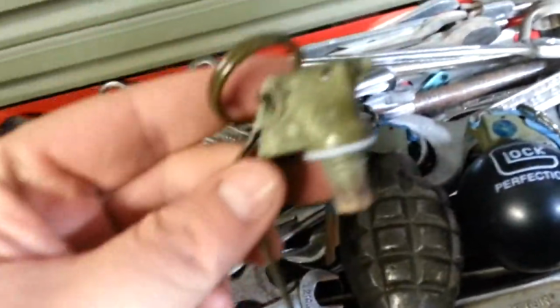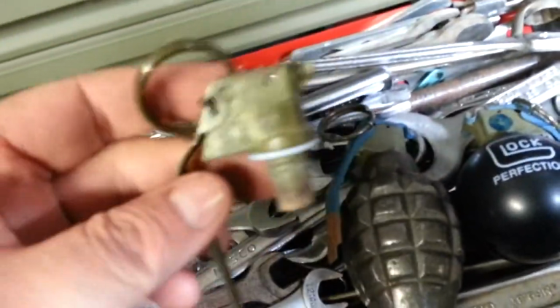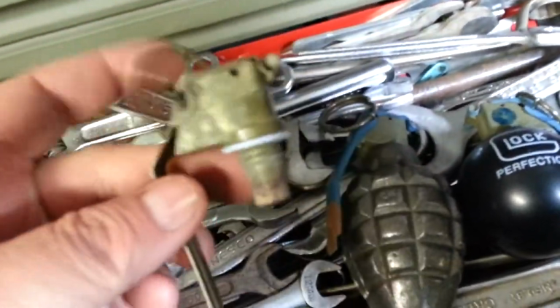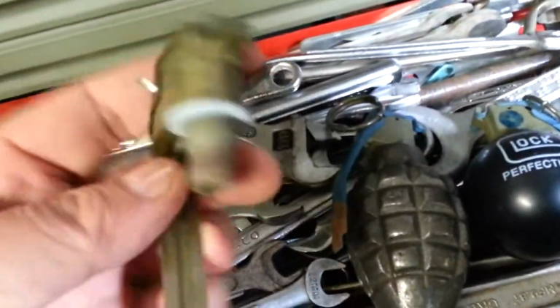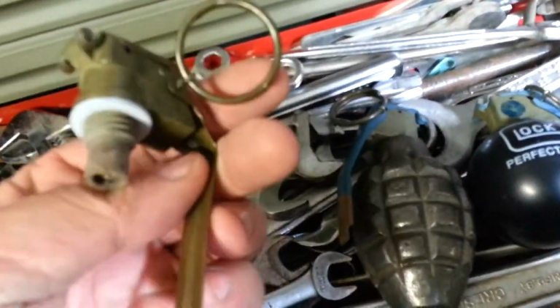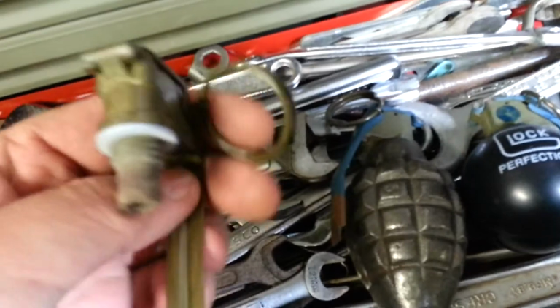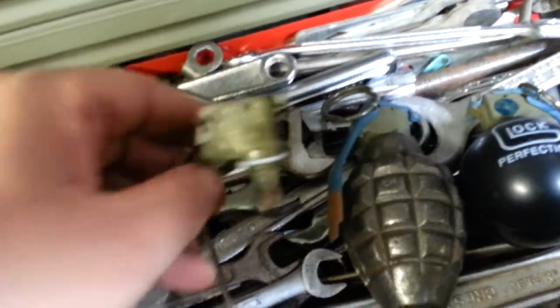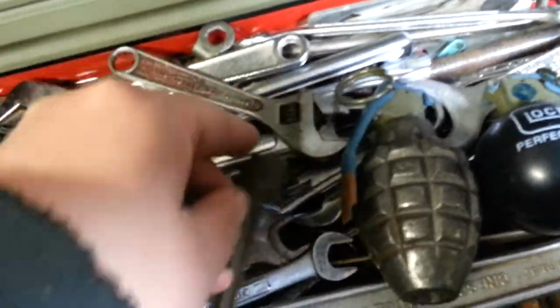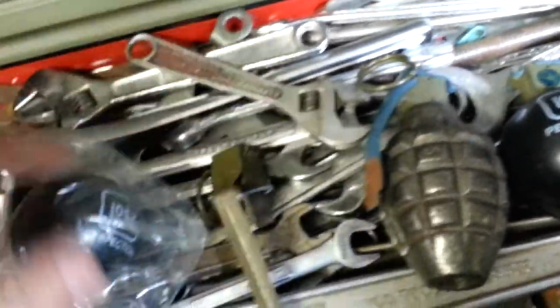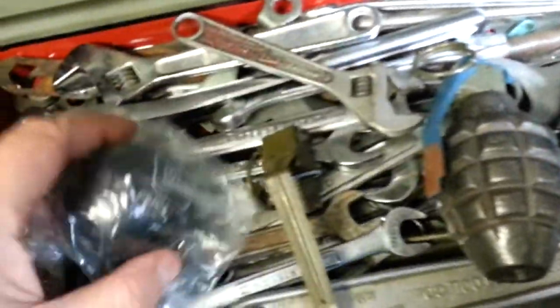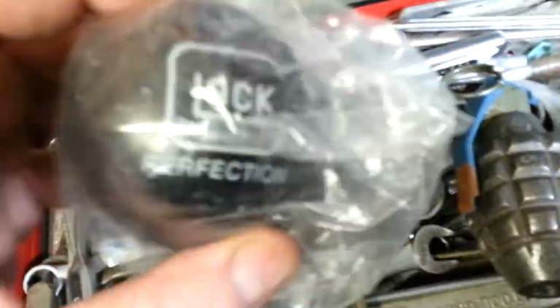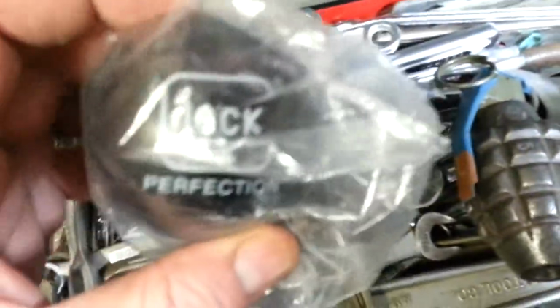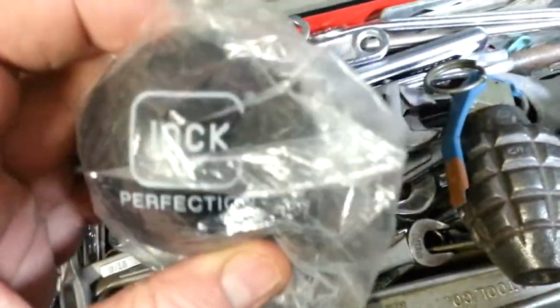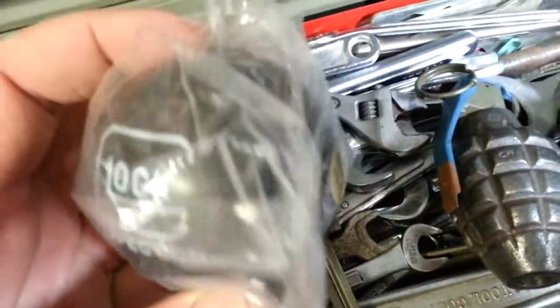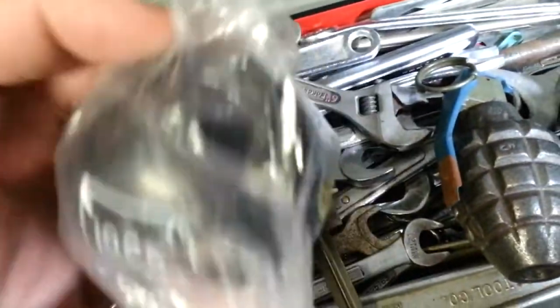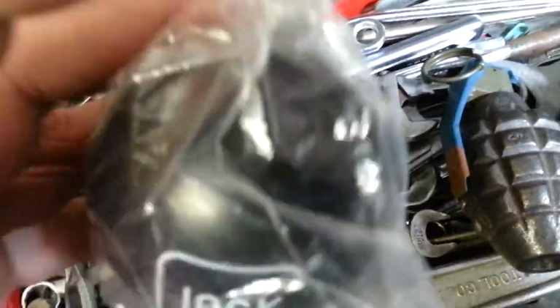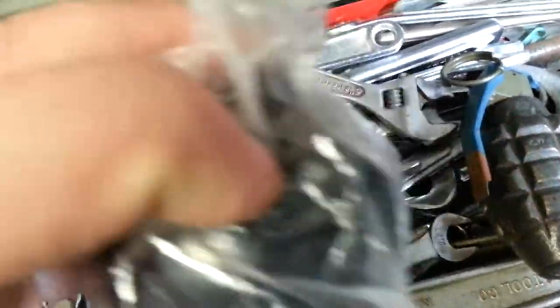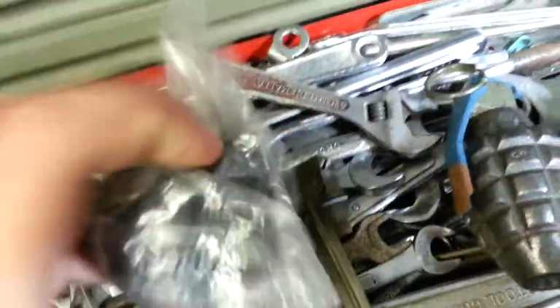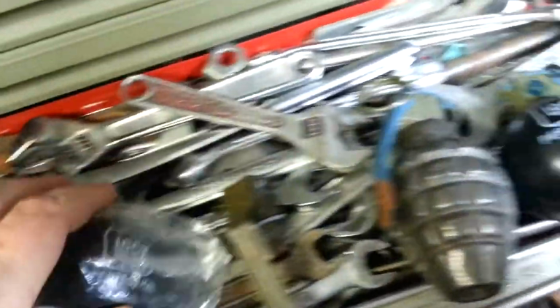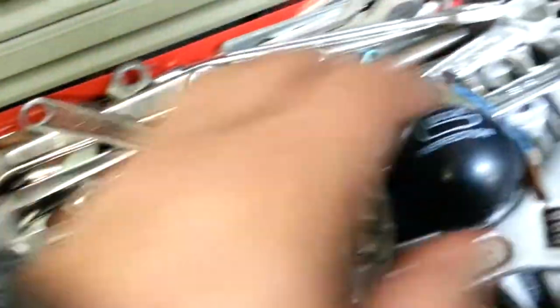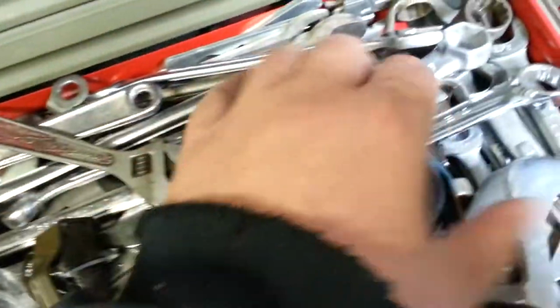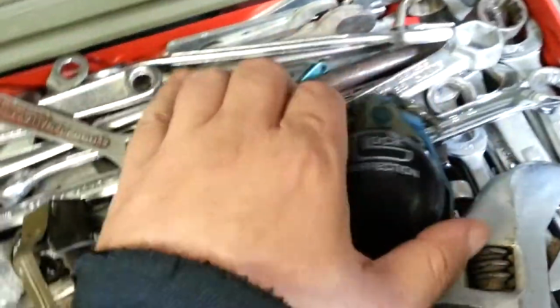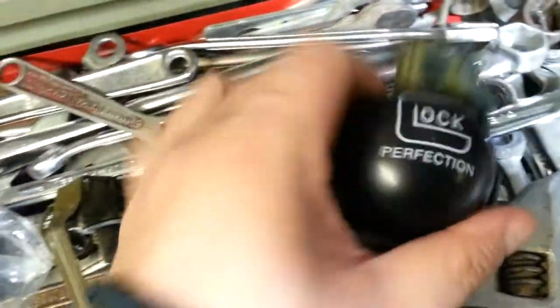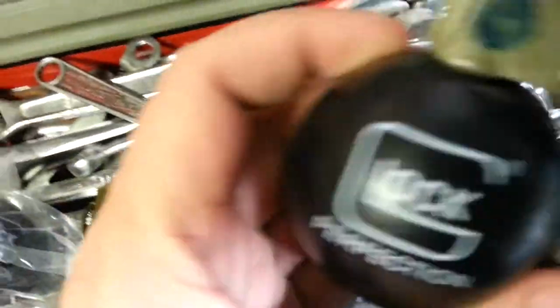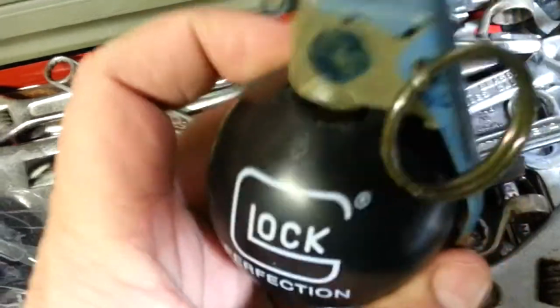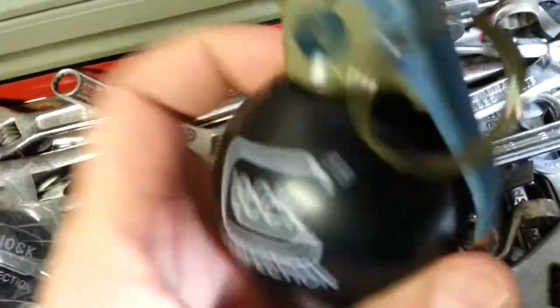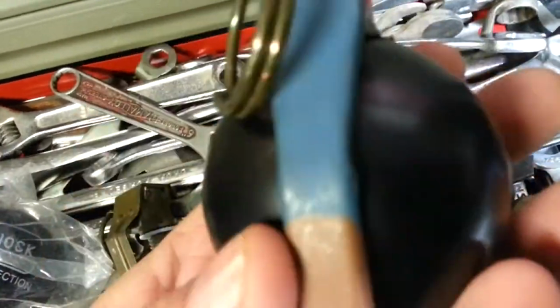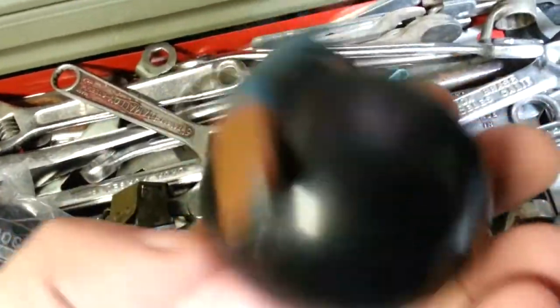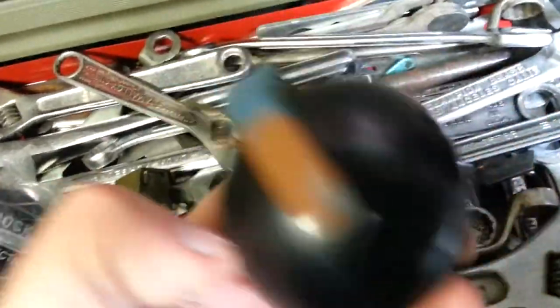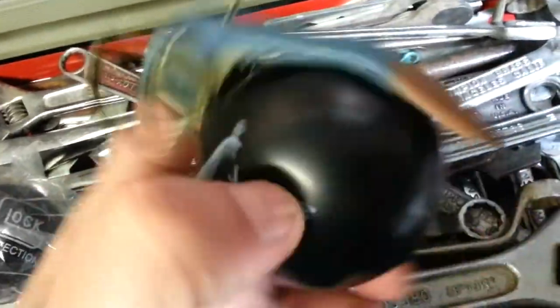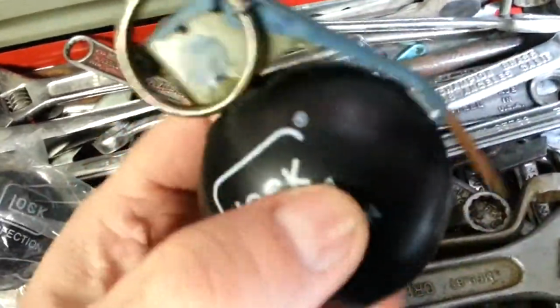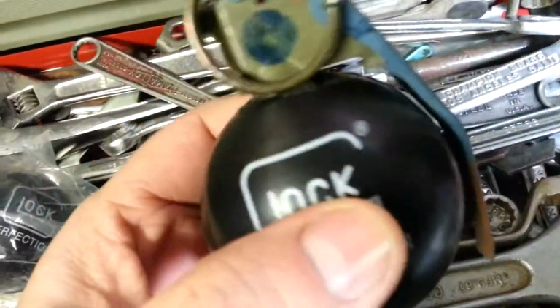Once you've got the spoon and everything, get yourself one of these Glock stress balls and poke a little hole in the top, and it's that easy — and you've got a Glock hand grenade.